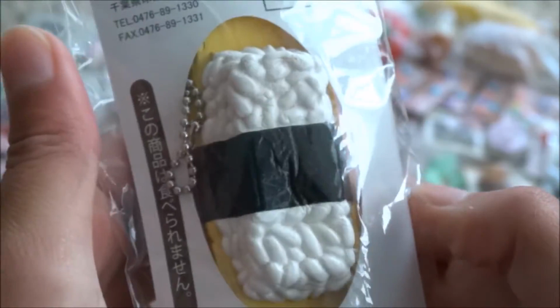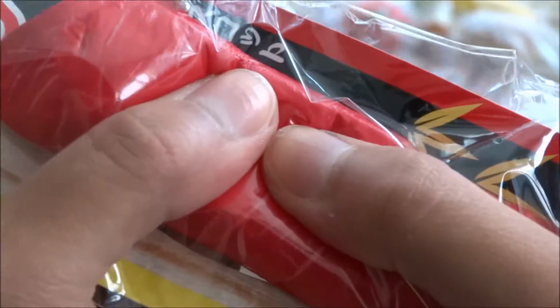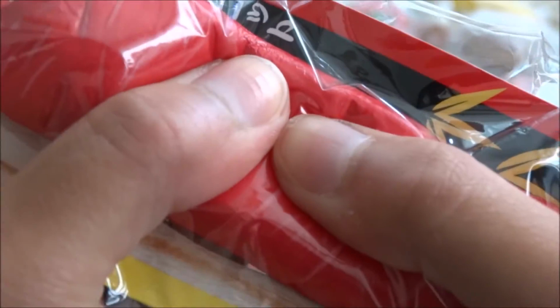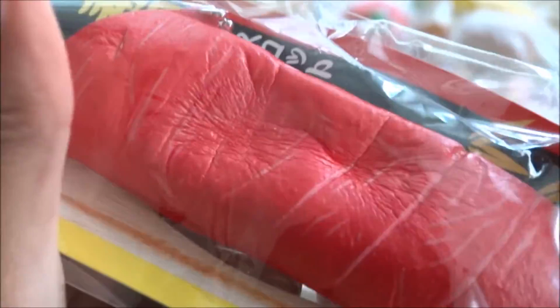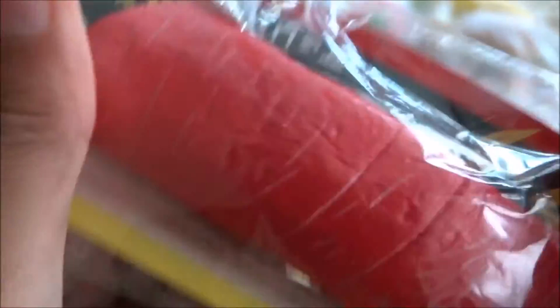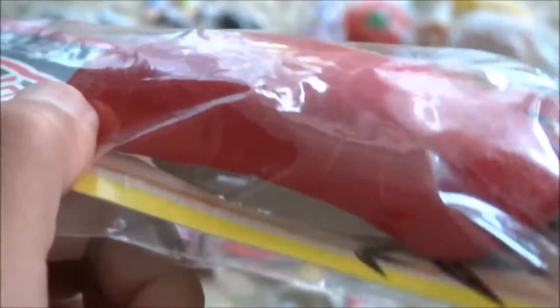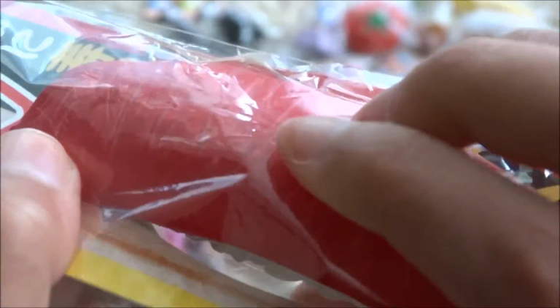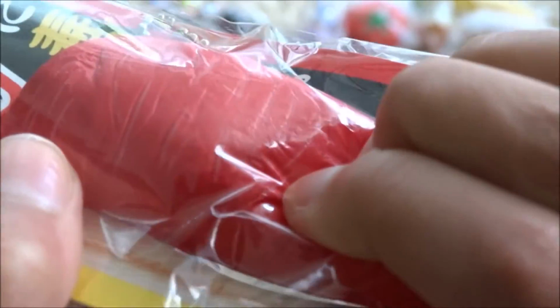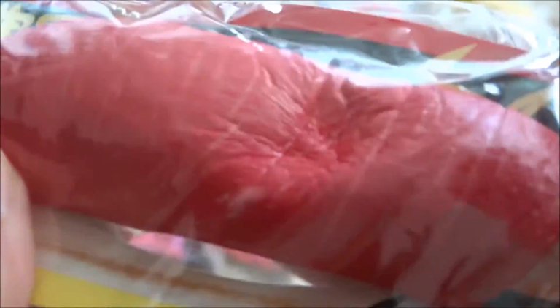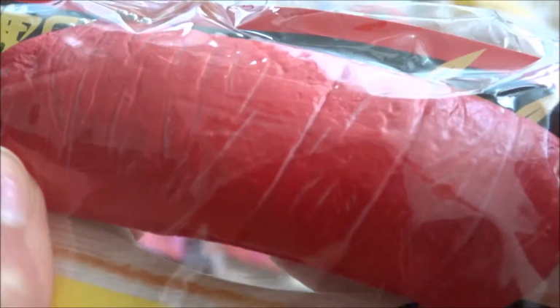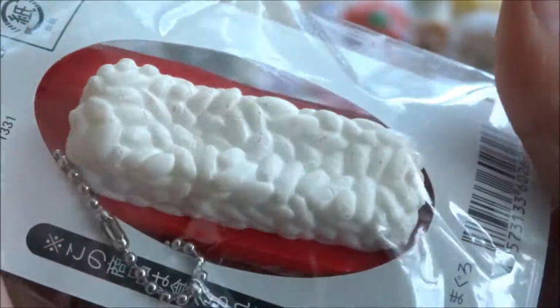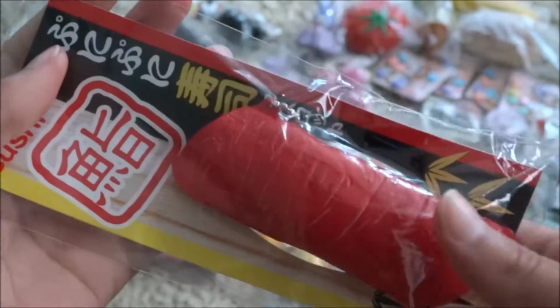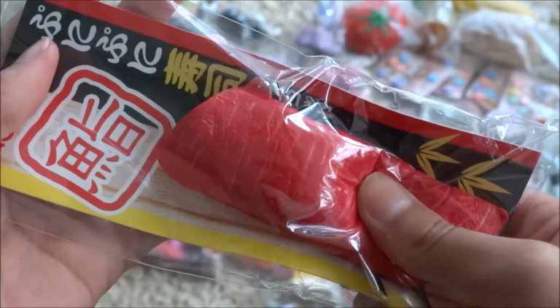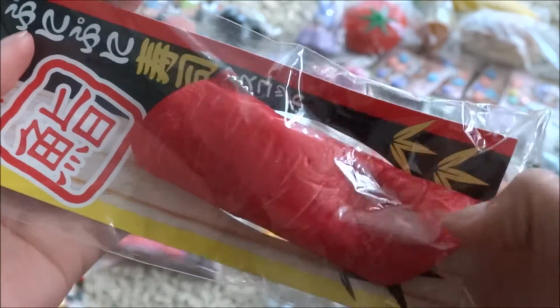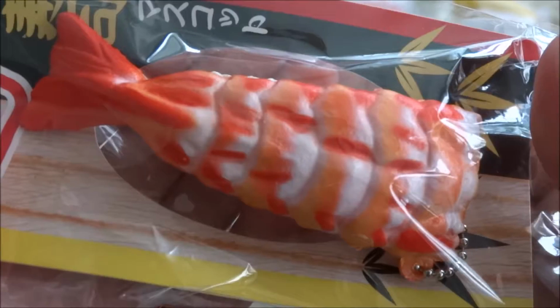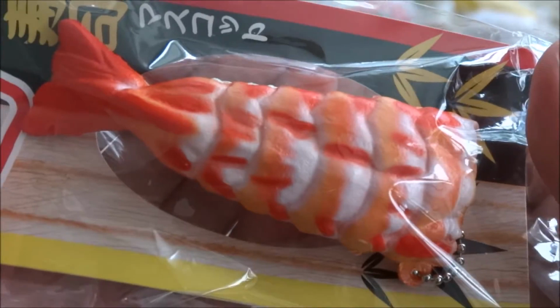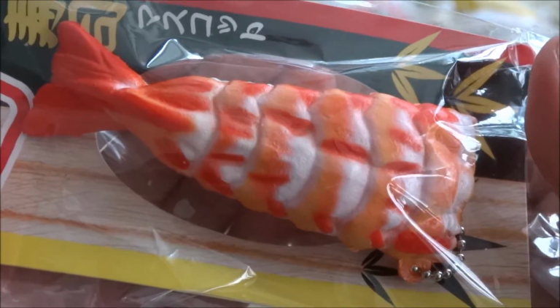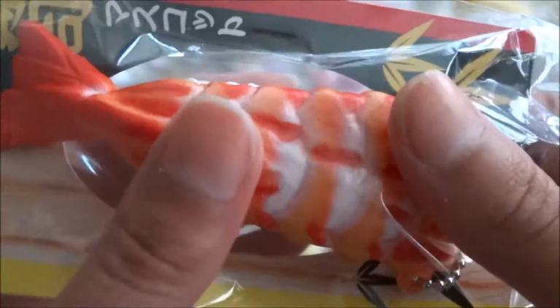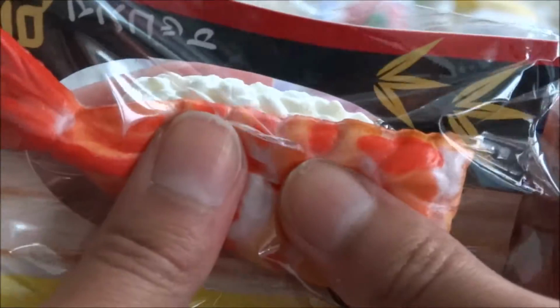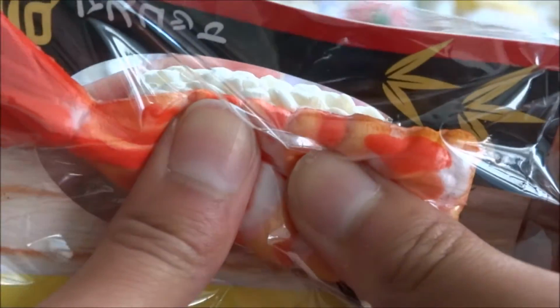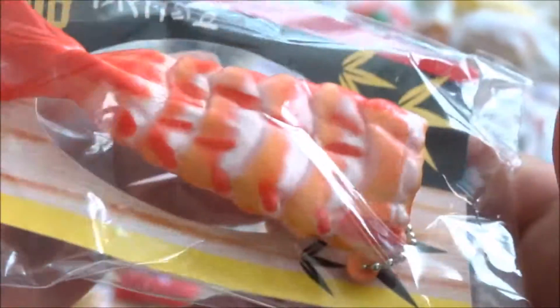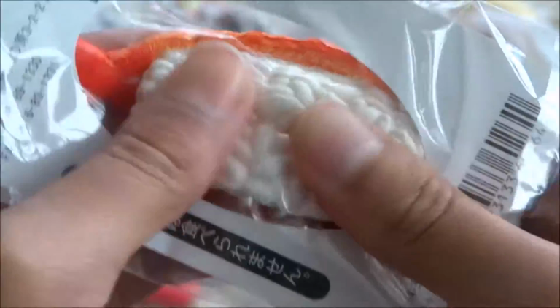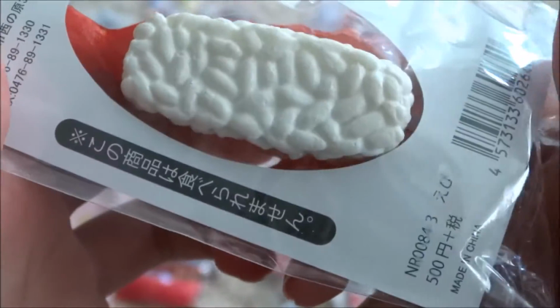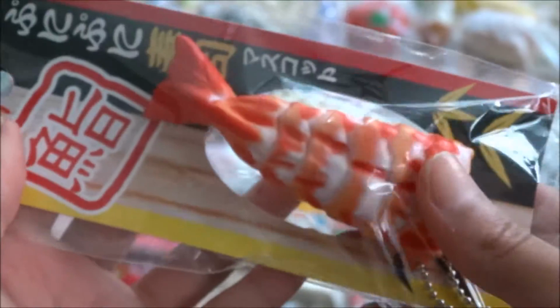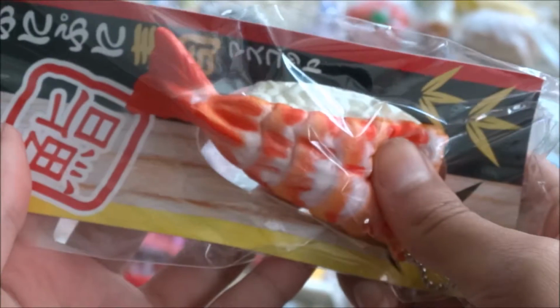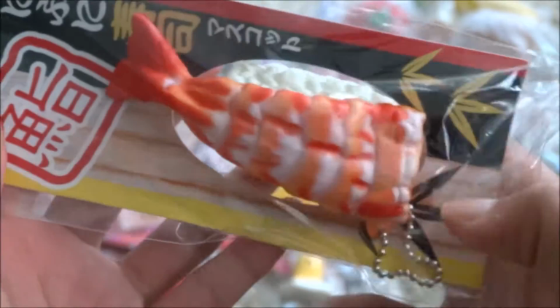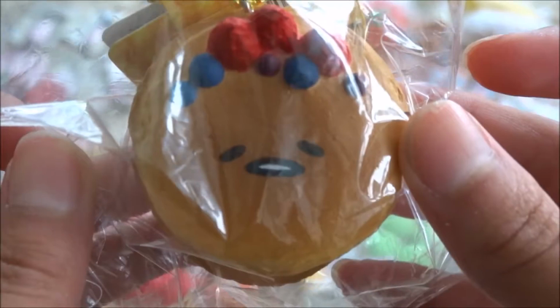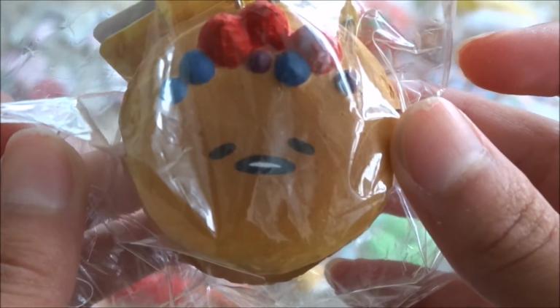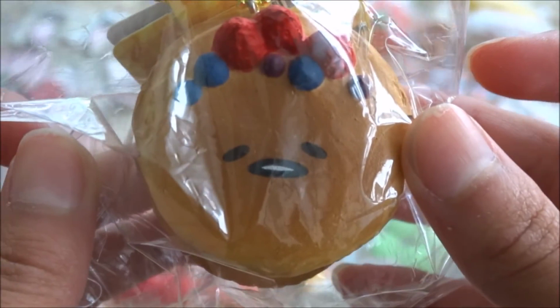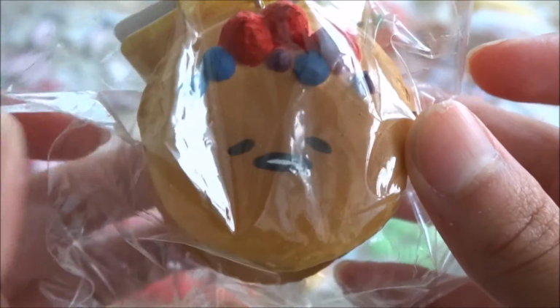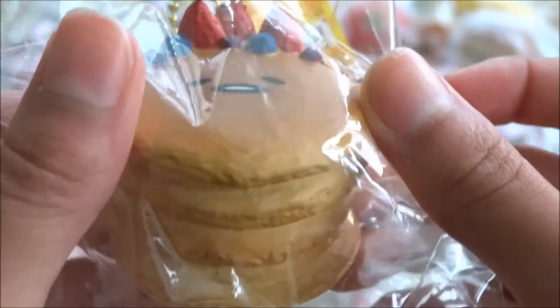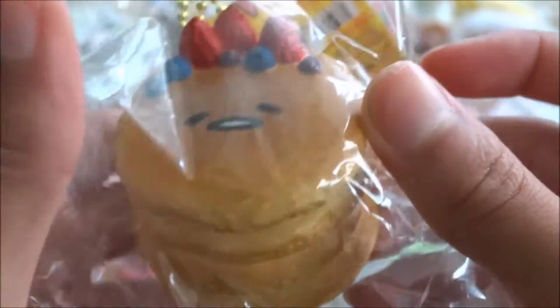It's actually very soft and squishy. And lastly, the shrimp one. Next, I have this Gudetama pancake squishy.